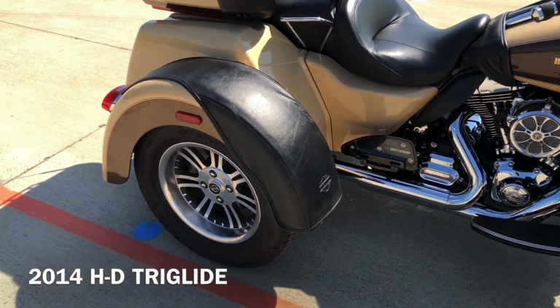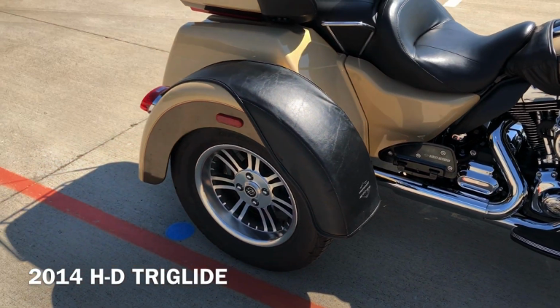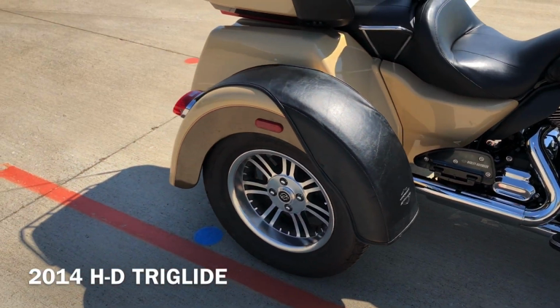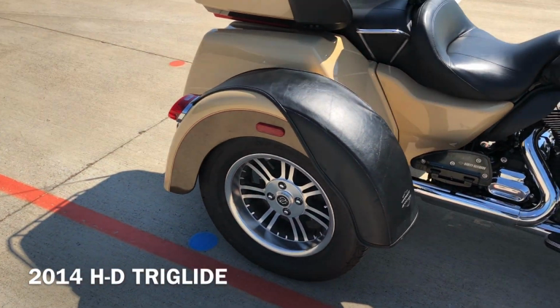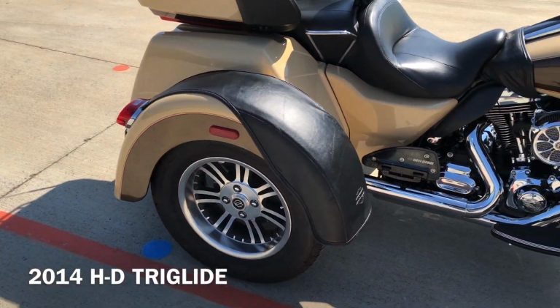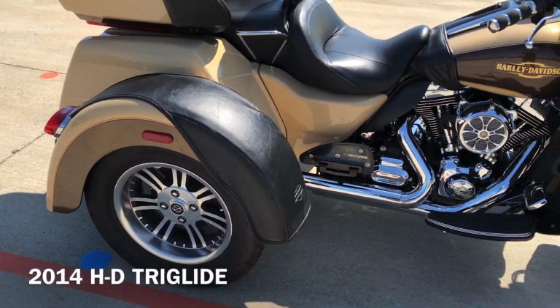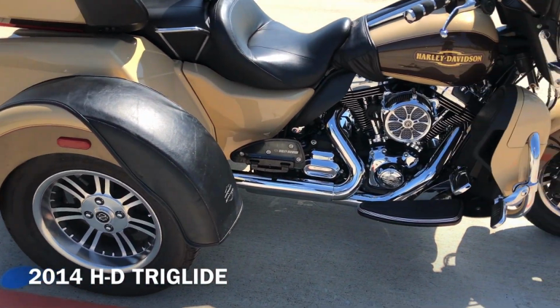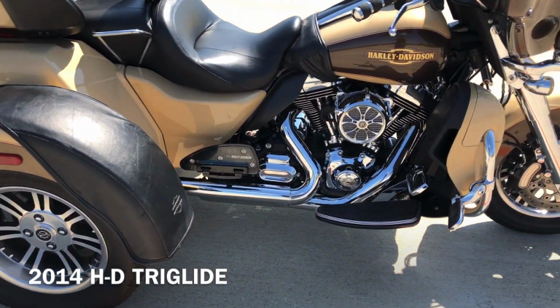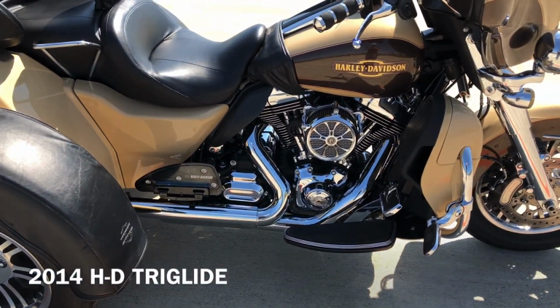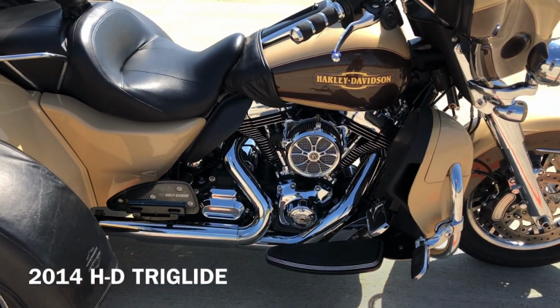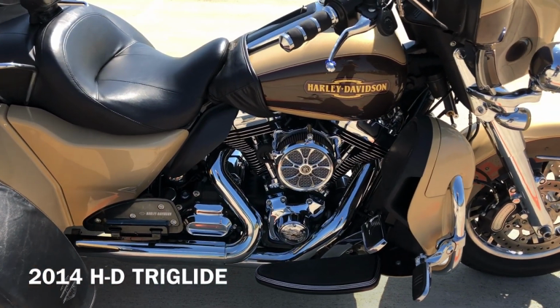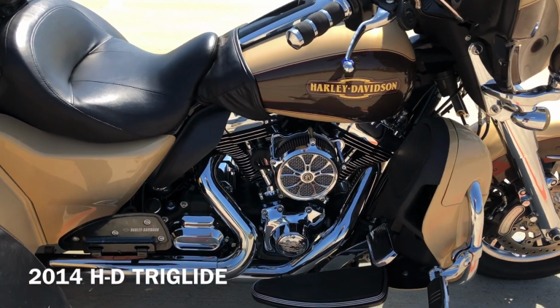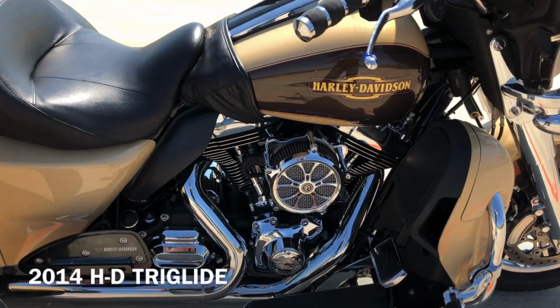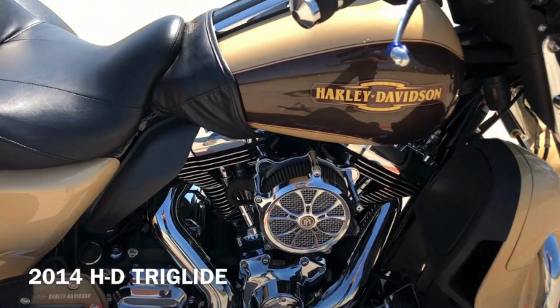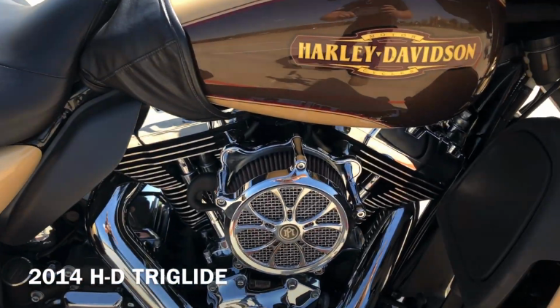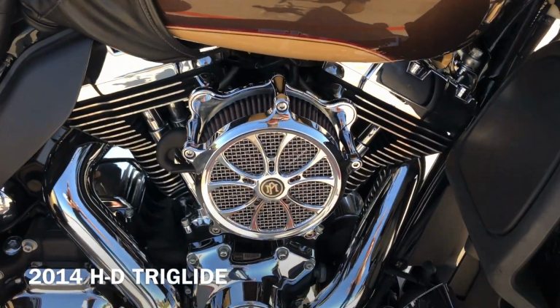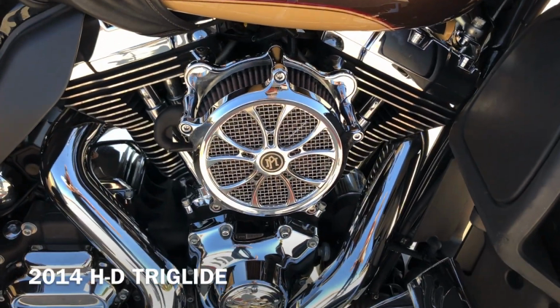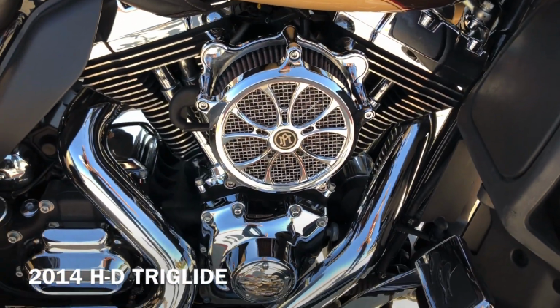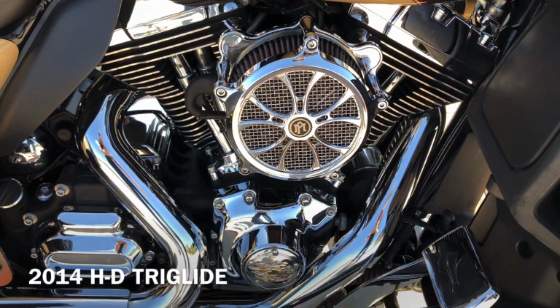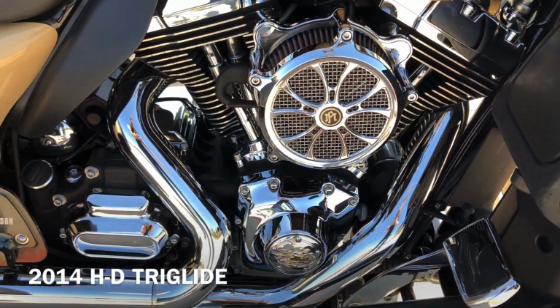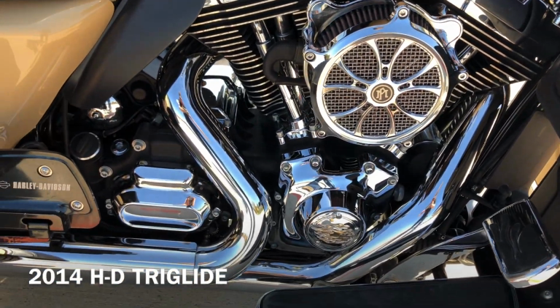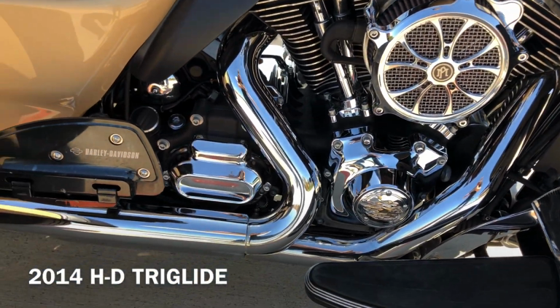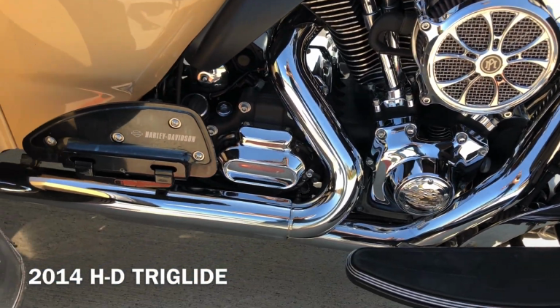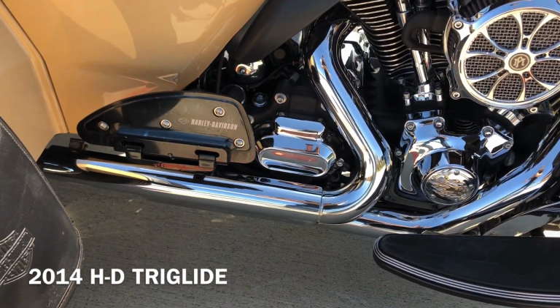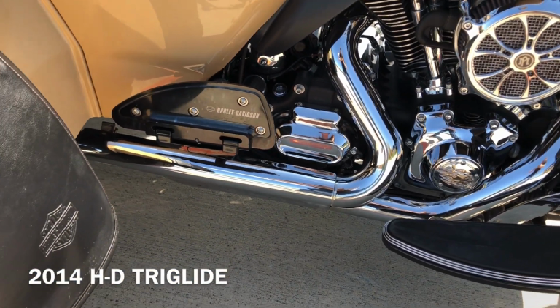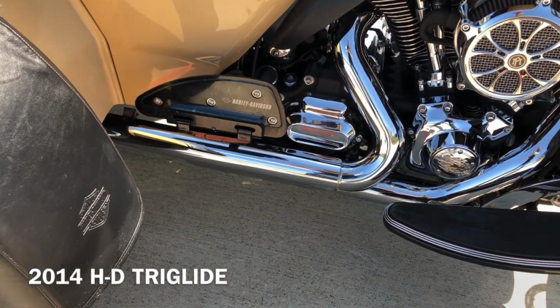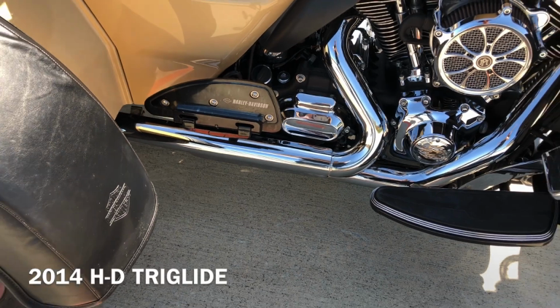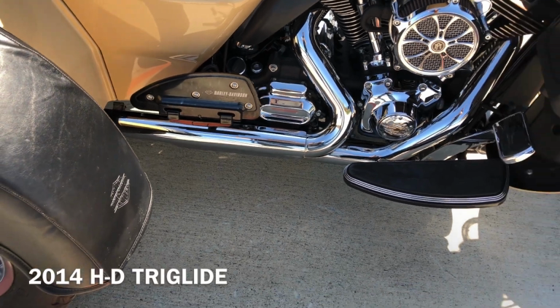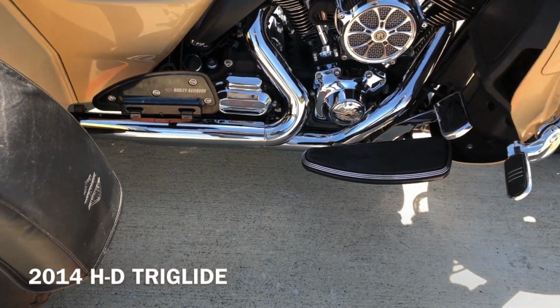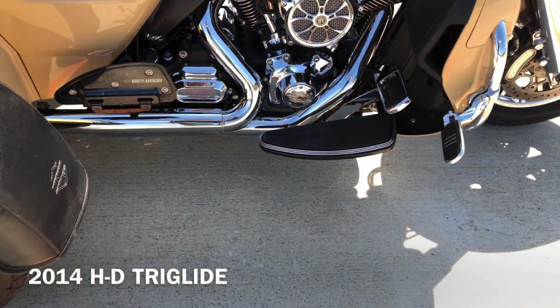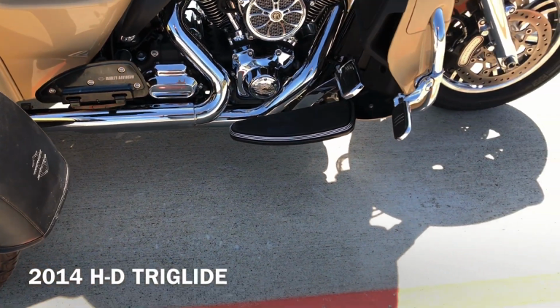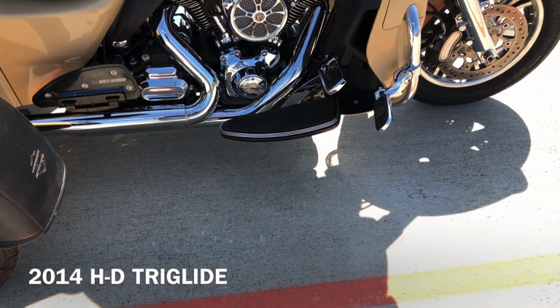We've got some aftermarket slip-ons. It has the Performance Machine high flow breather on it. Flow boards for the rider and the passenger.